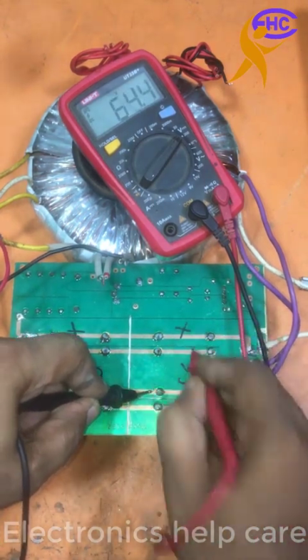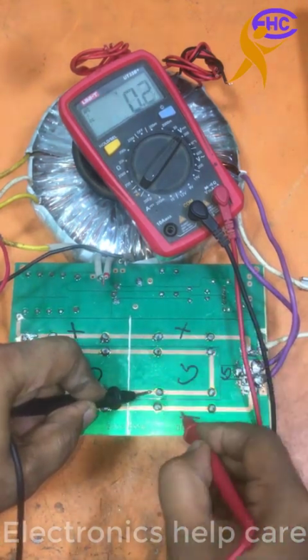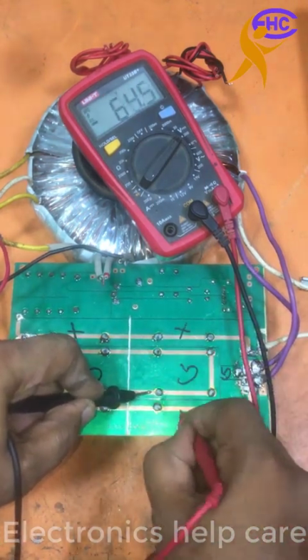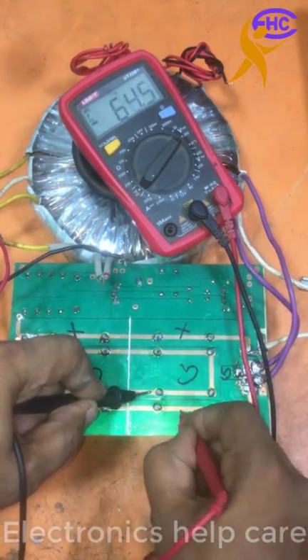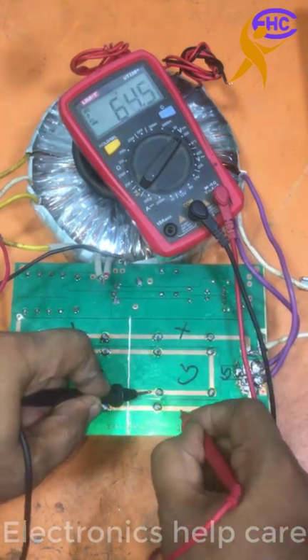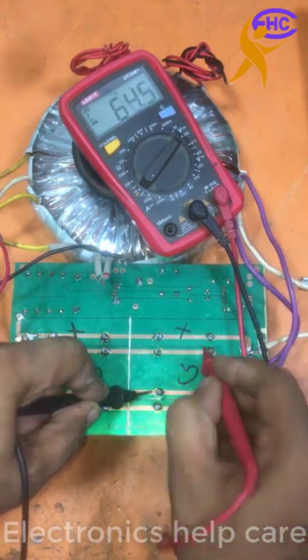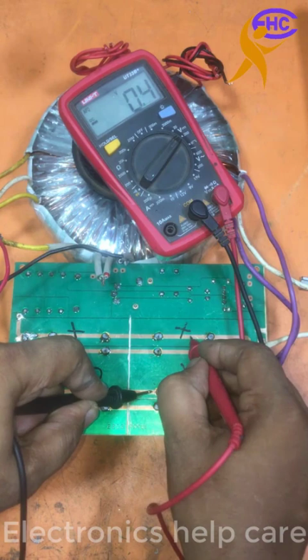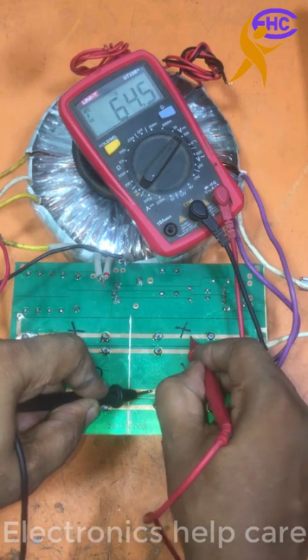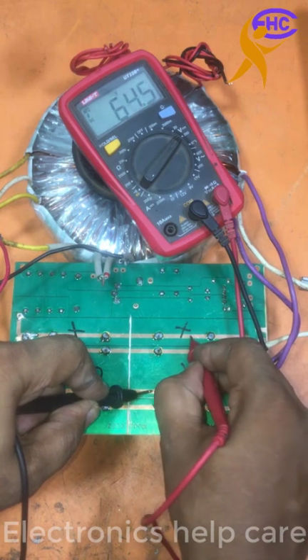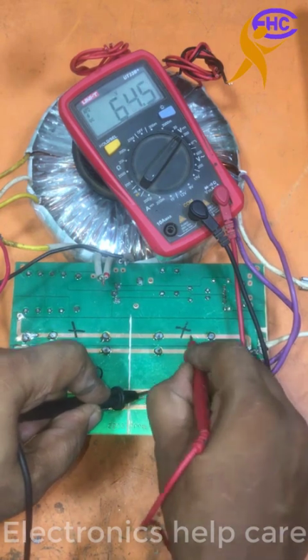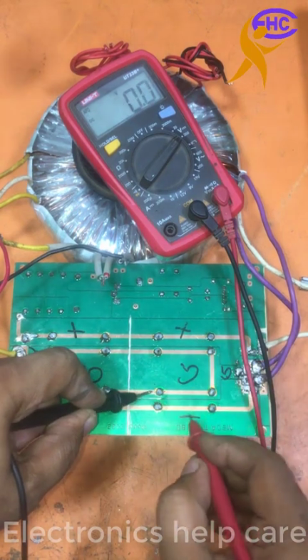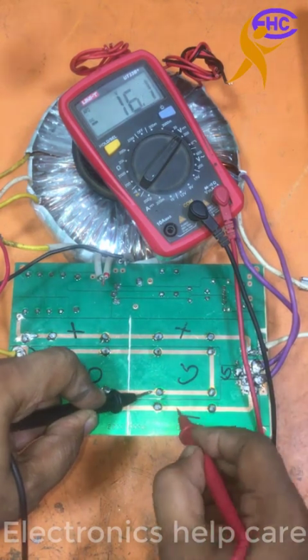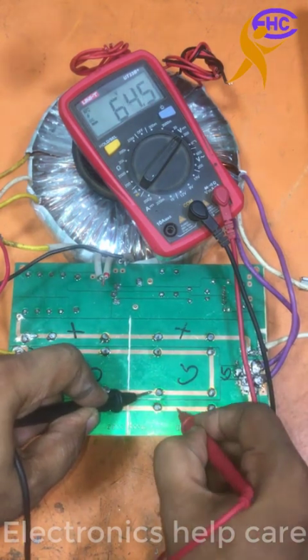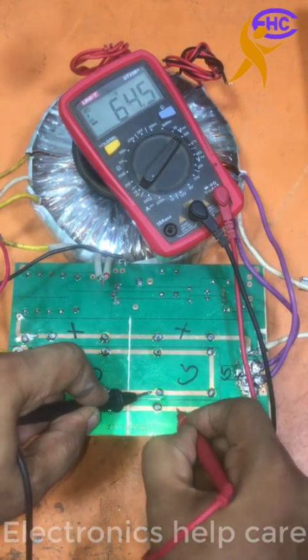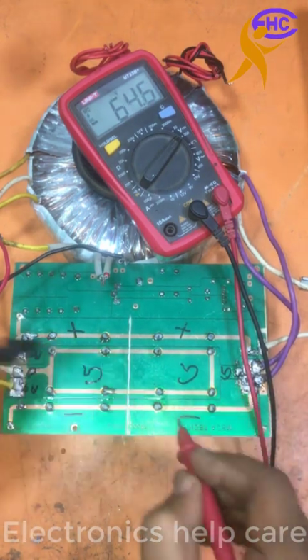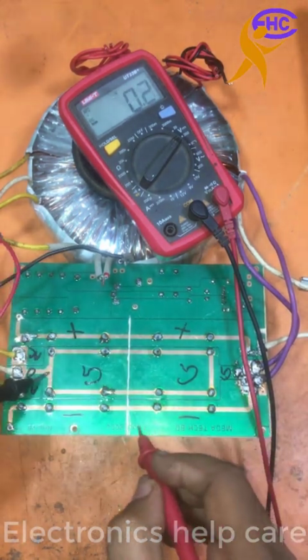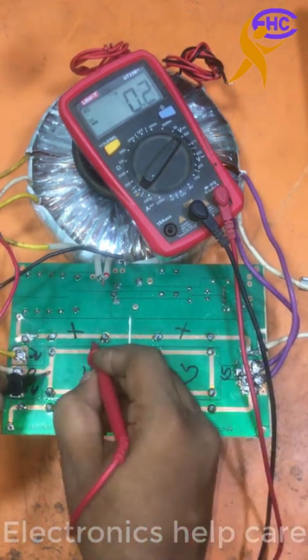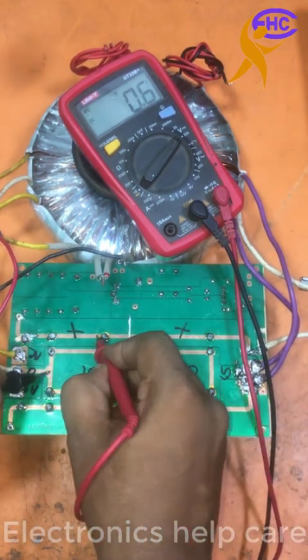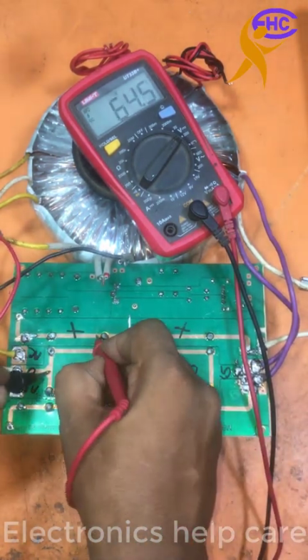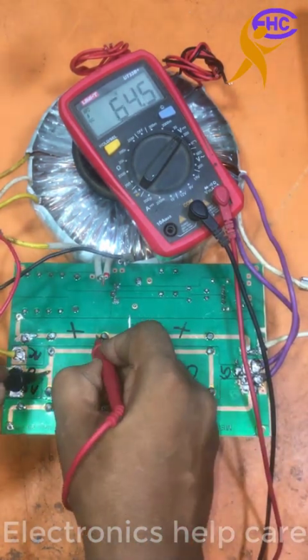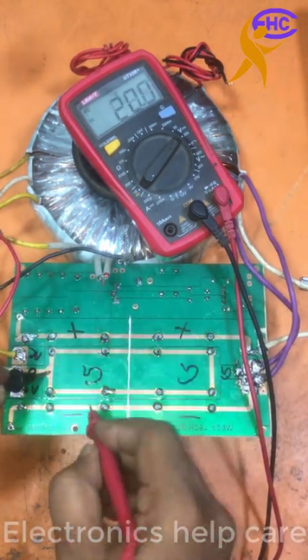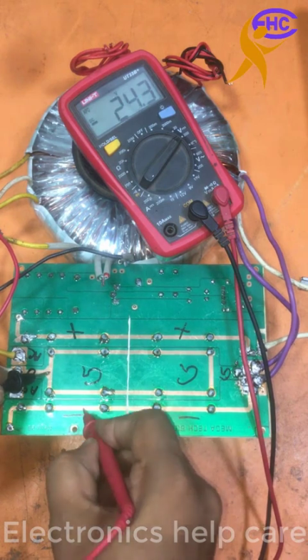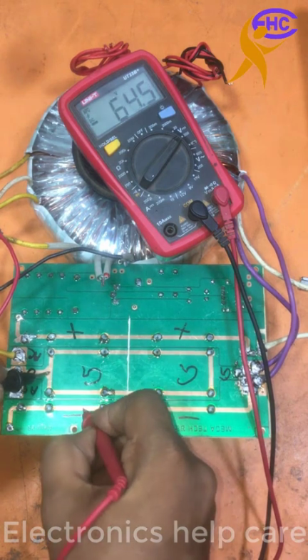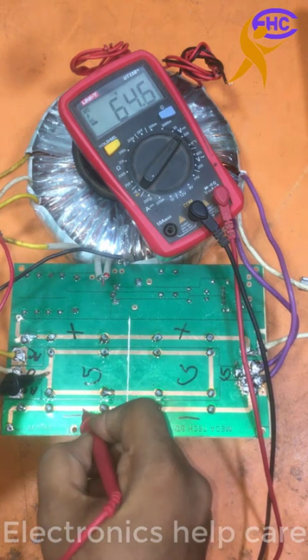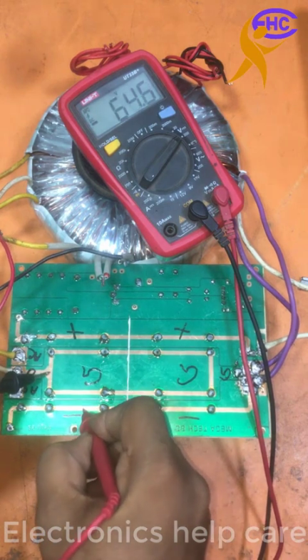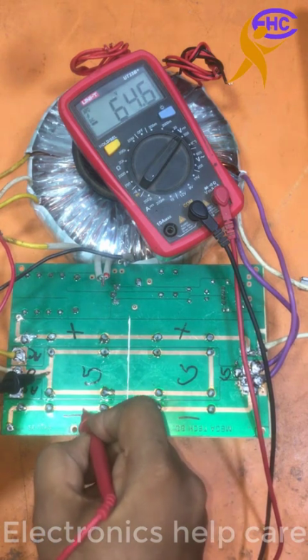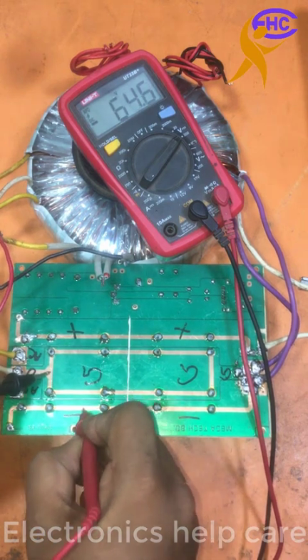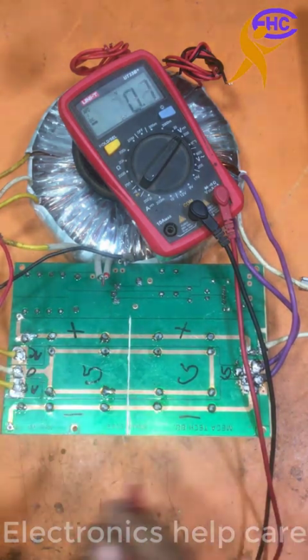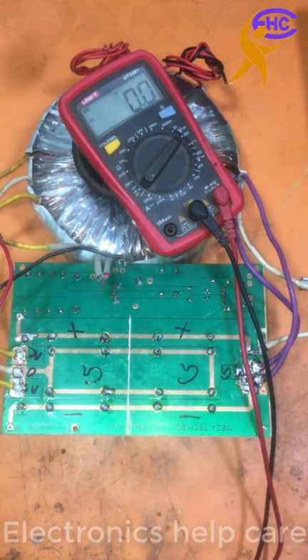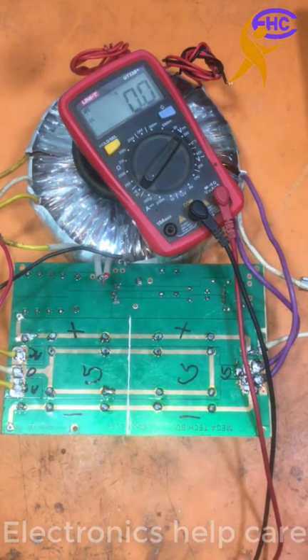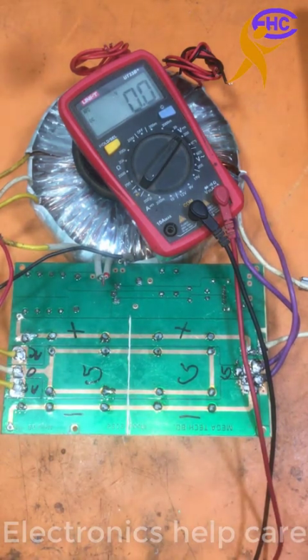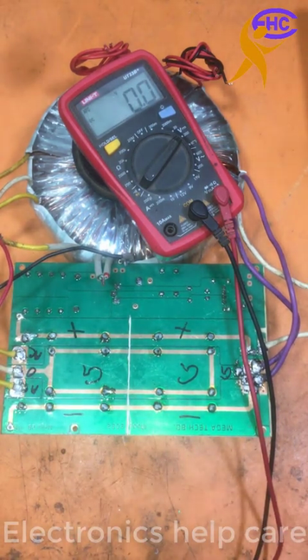Positive 64, negative 64 voltage. This is 64, 0, 64 voltage. It is ready — both sides. Both sides are the same.